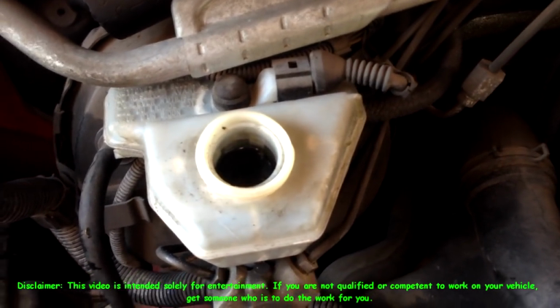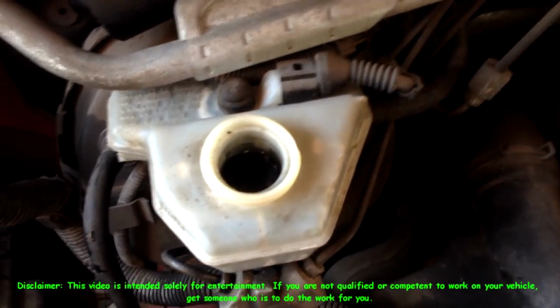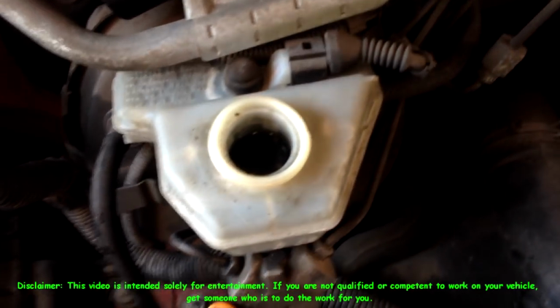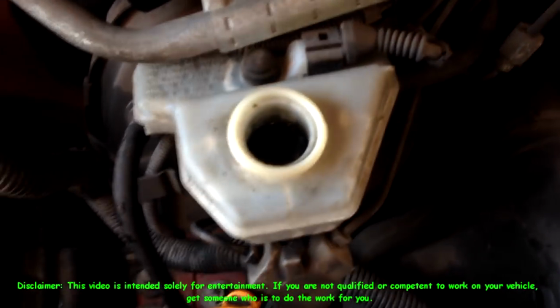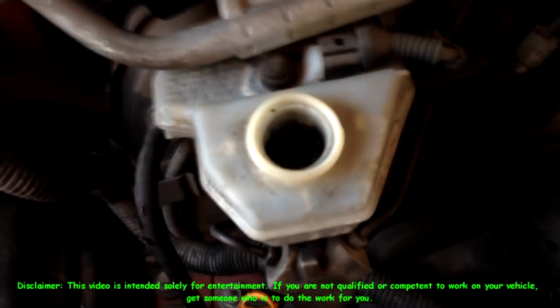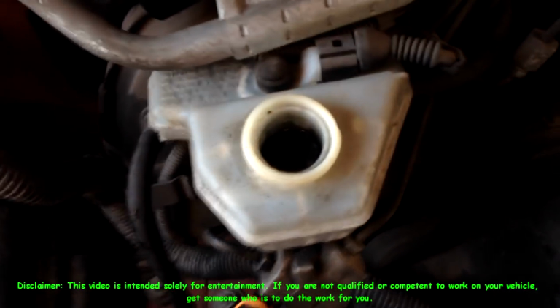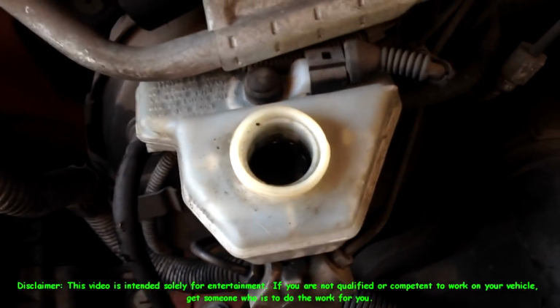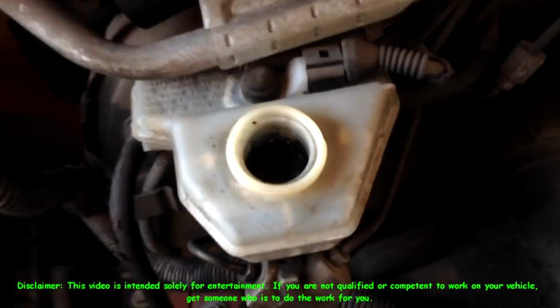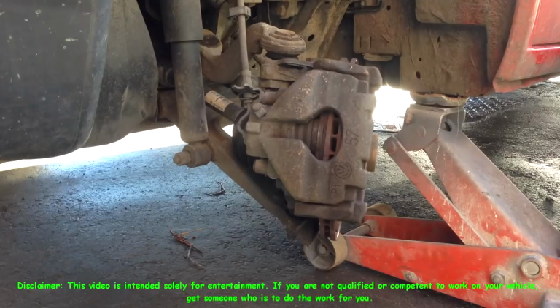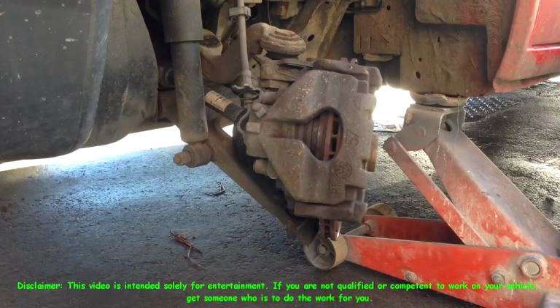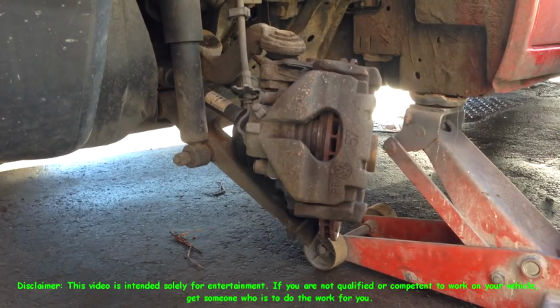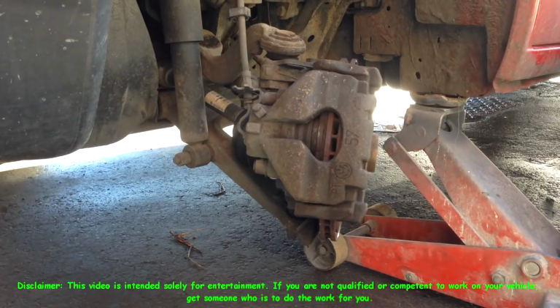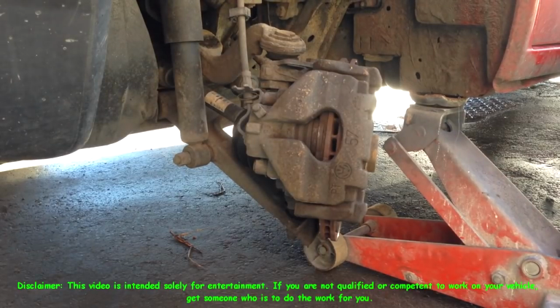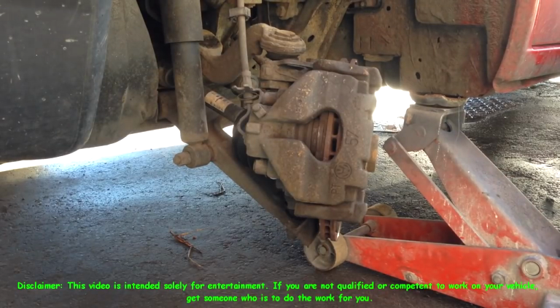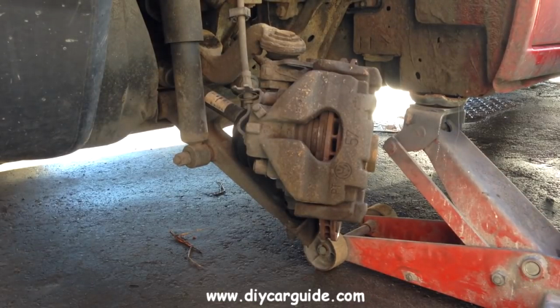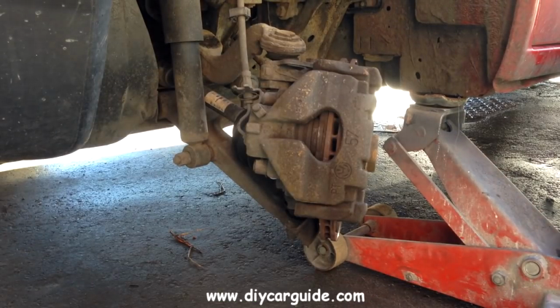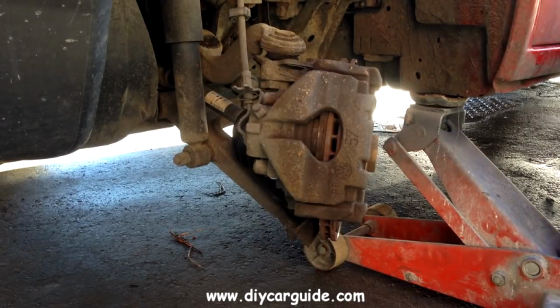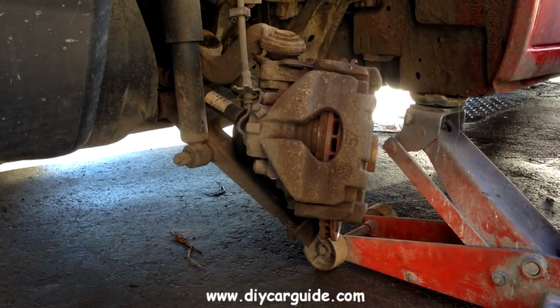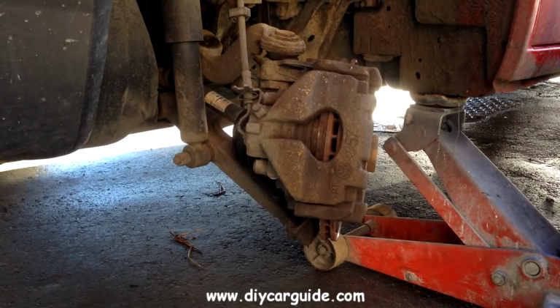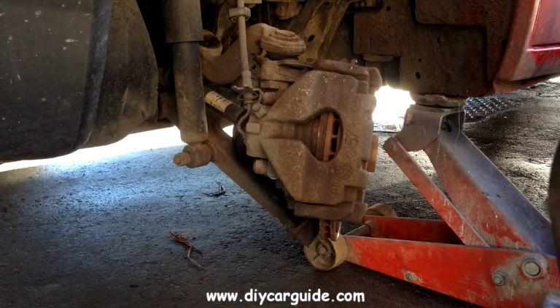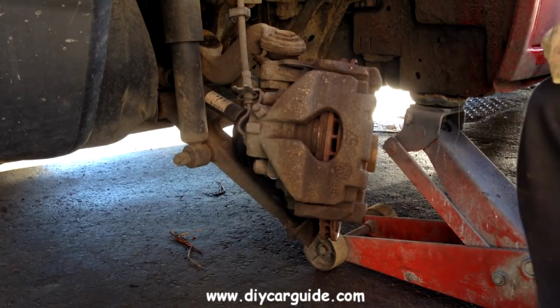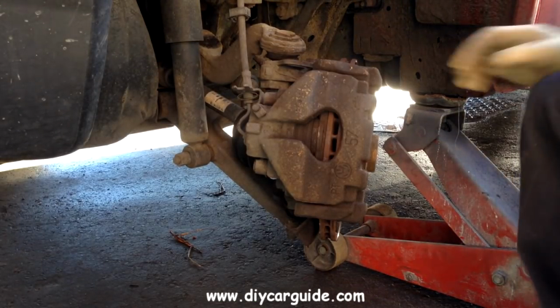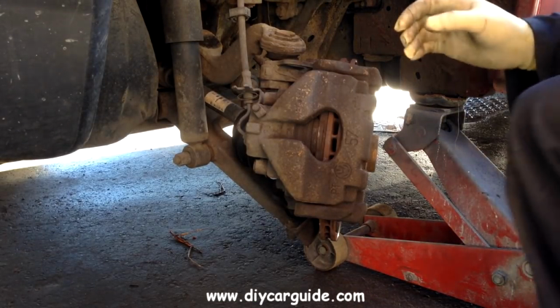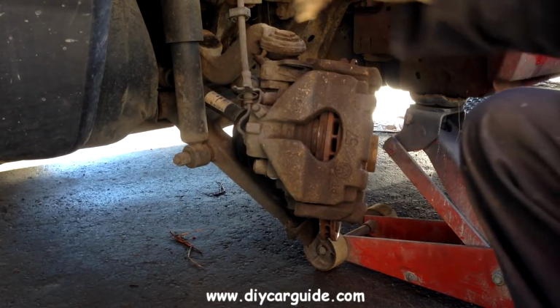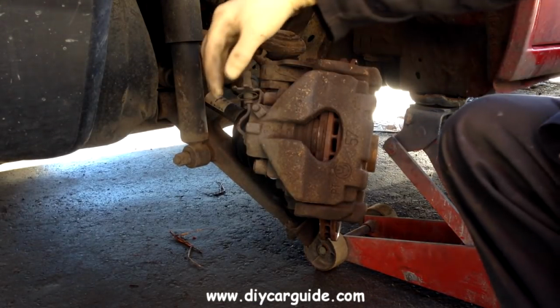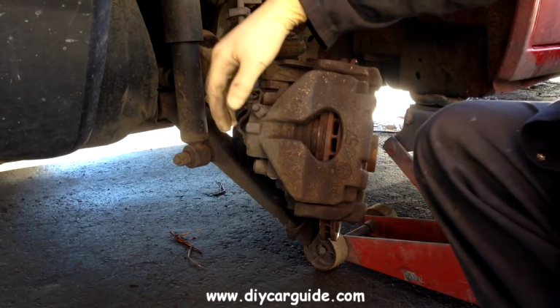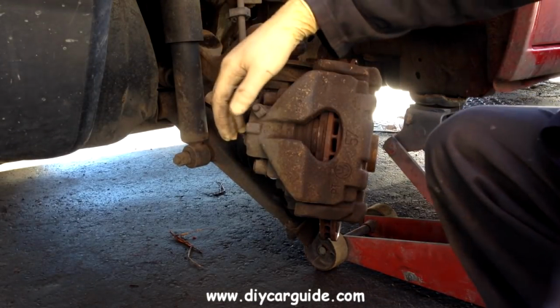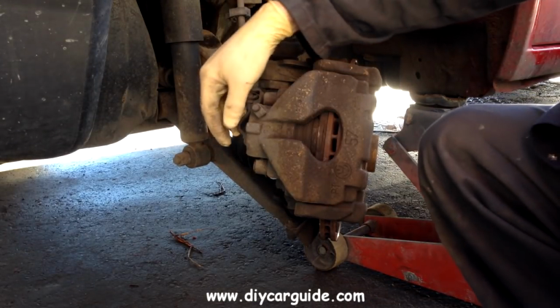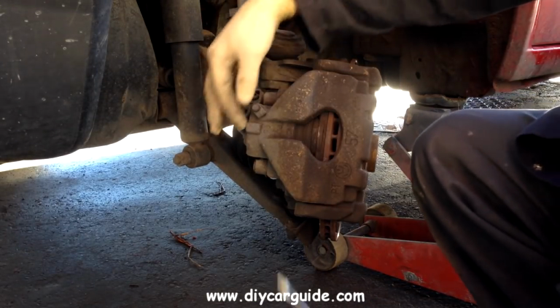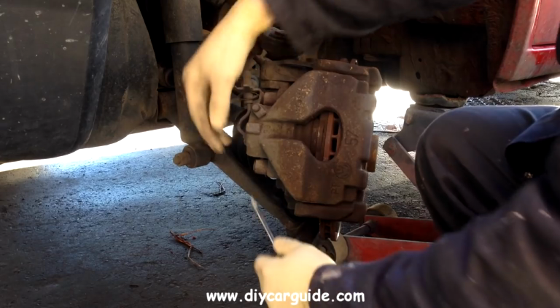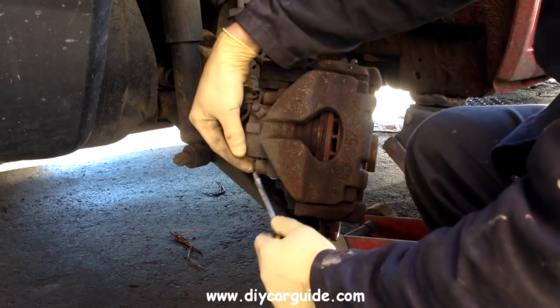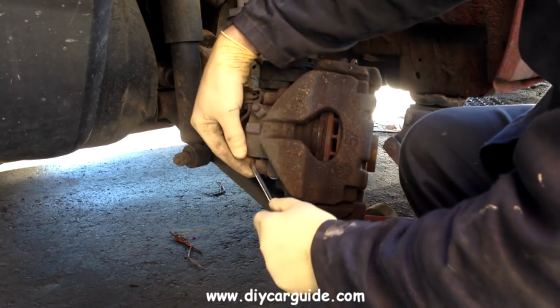First thing is to take the brake fluid reservoir cap off so that the brake fluid can rise up when you fit the new brake pads.